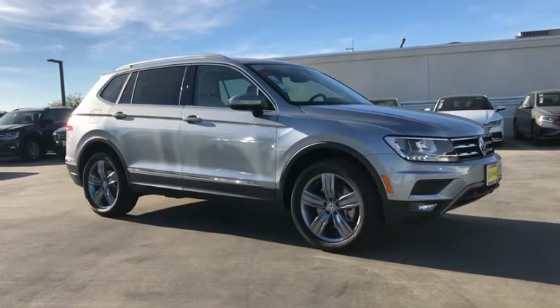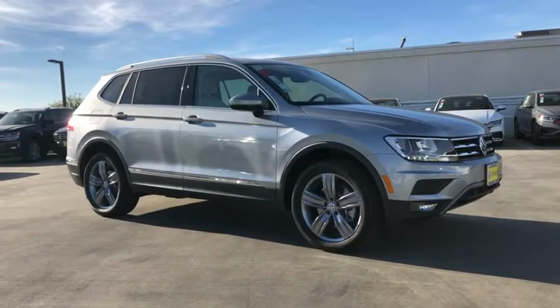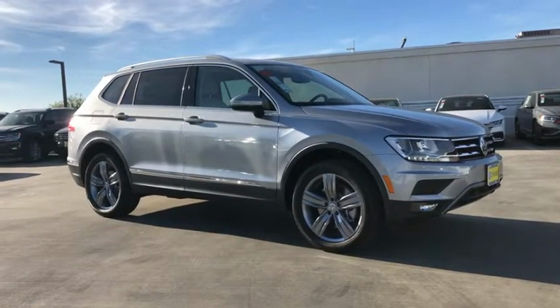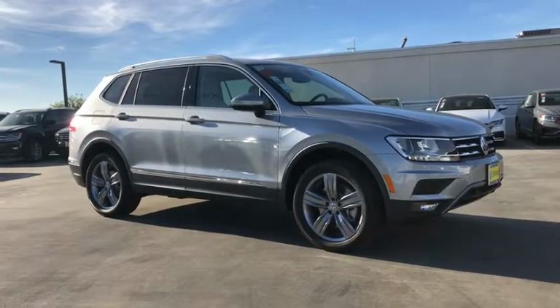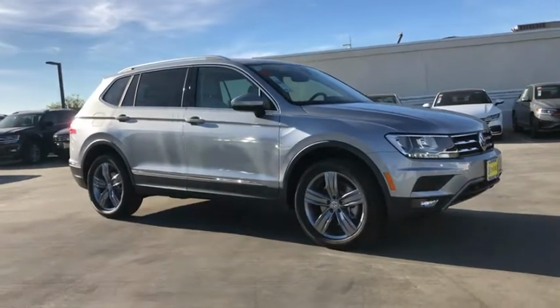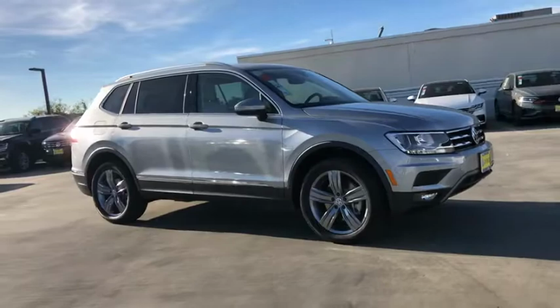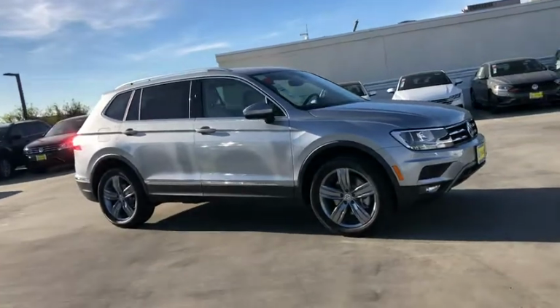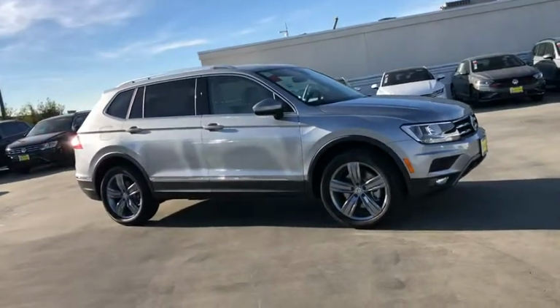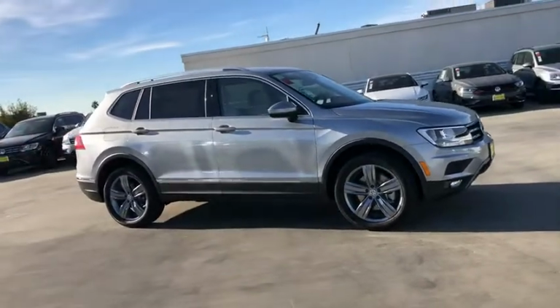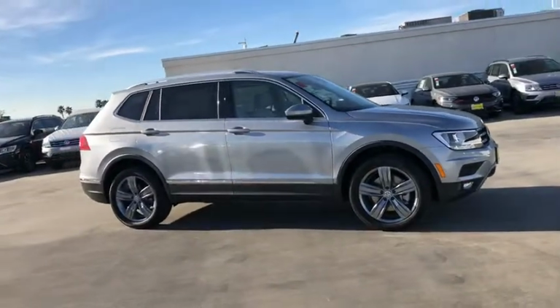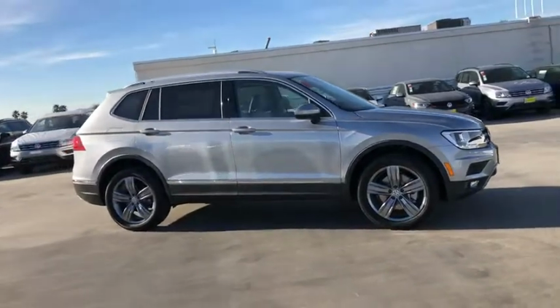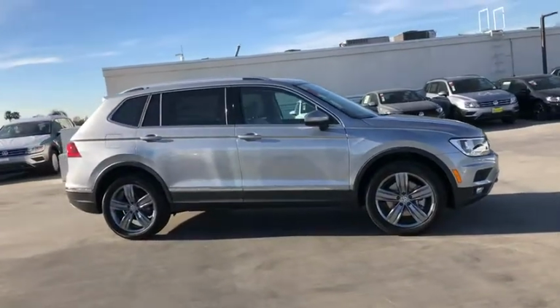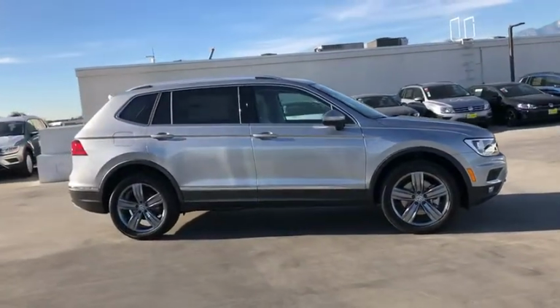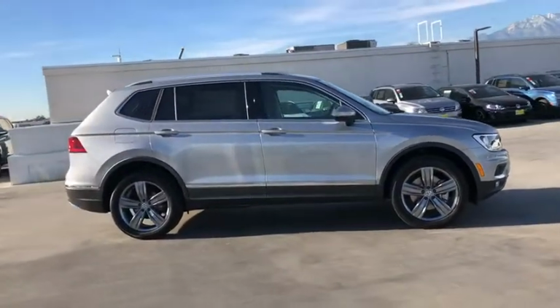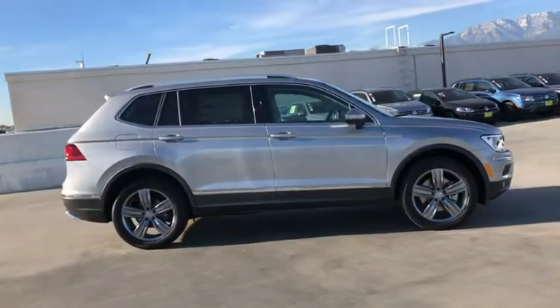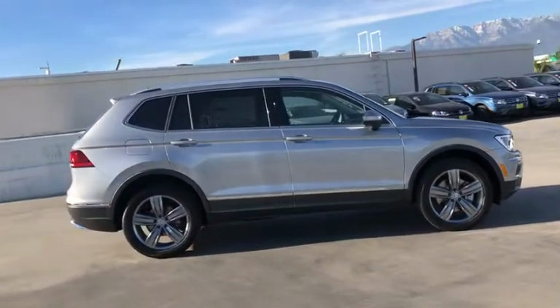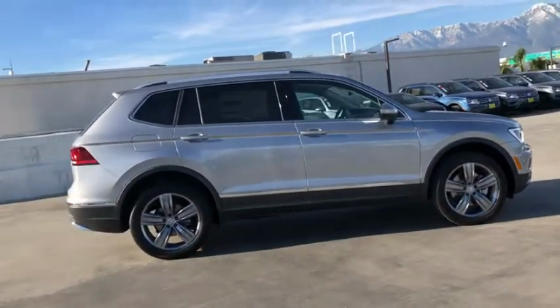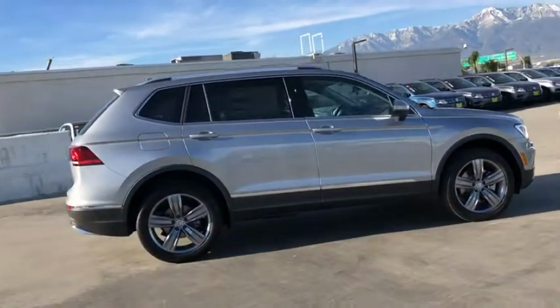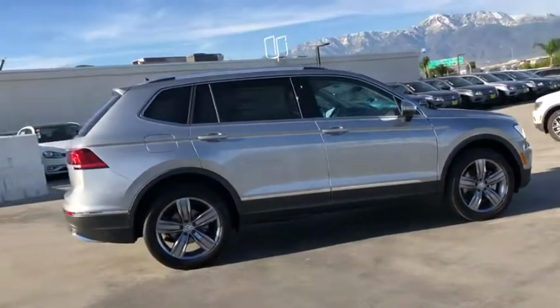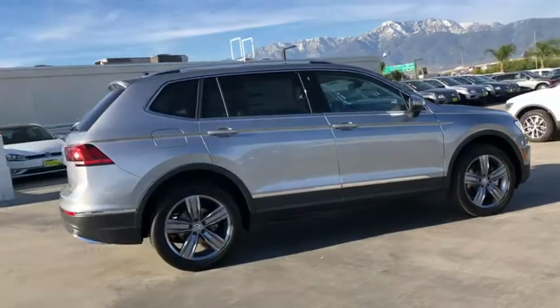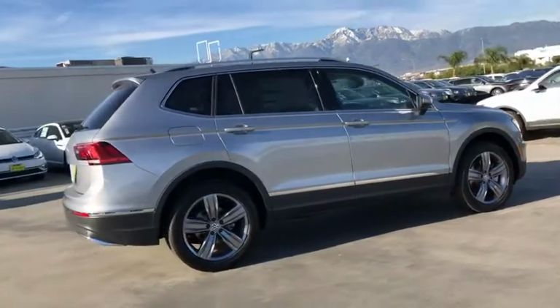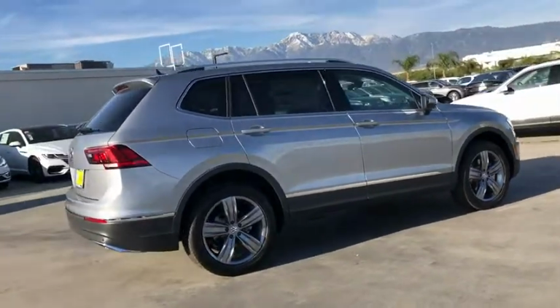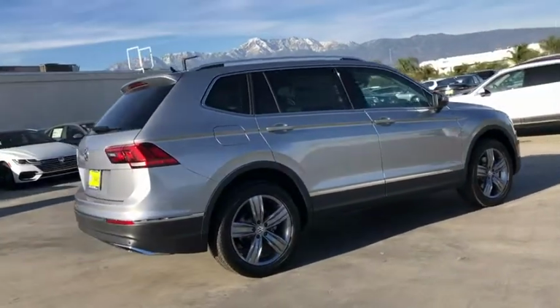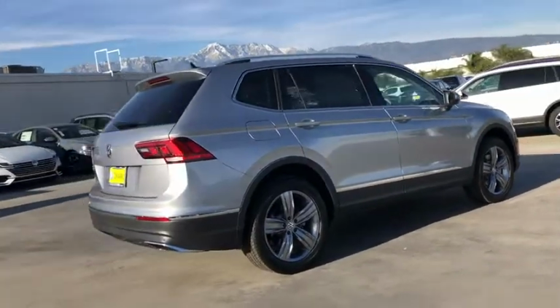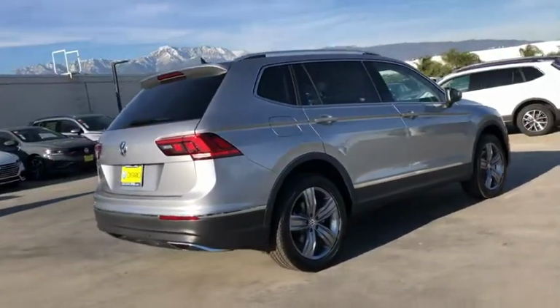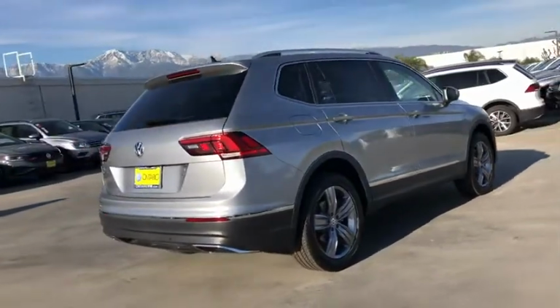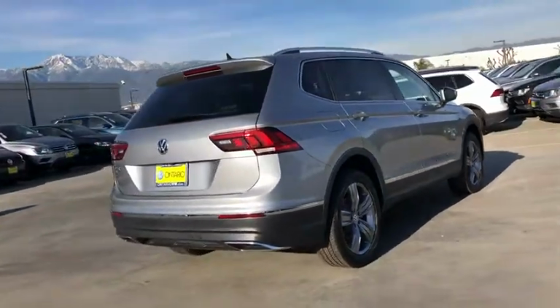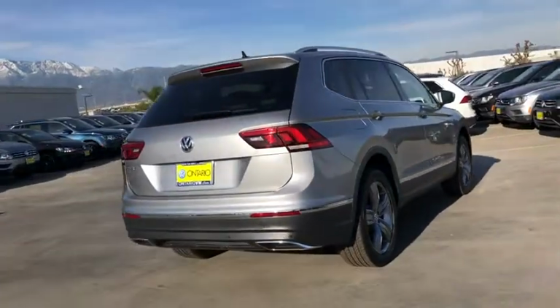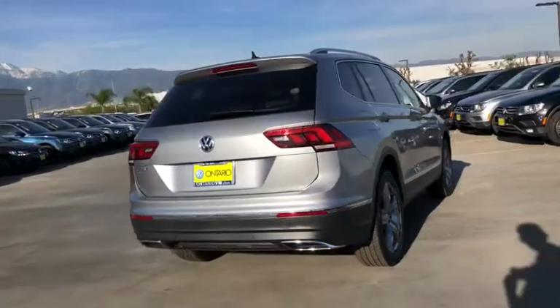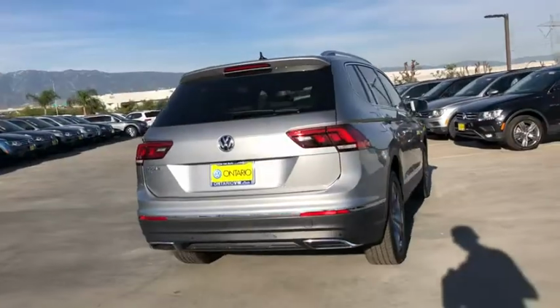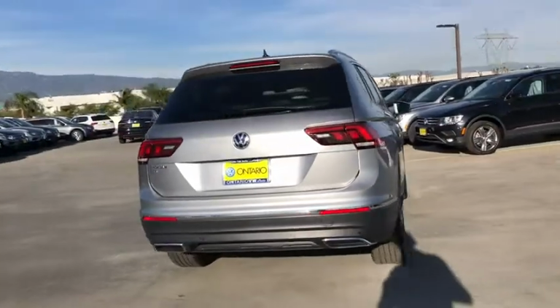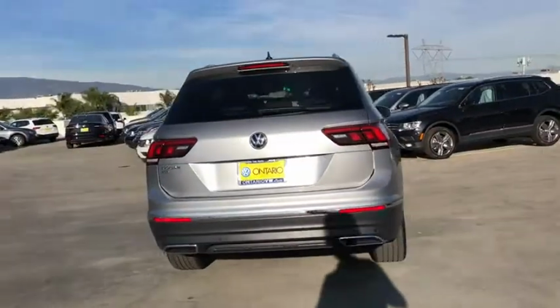Here are some of this vehicle's great options: backup camera, power liftgate, navigation system, anti-lock braking system, steering wheel audio controls, lane departure warning, keyless entry, traction control.